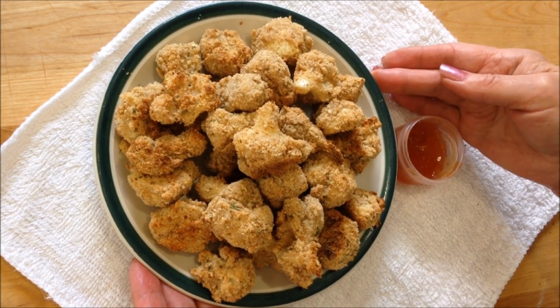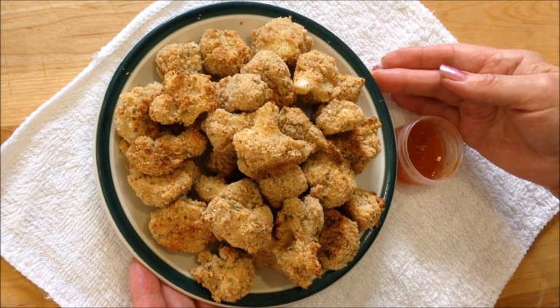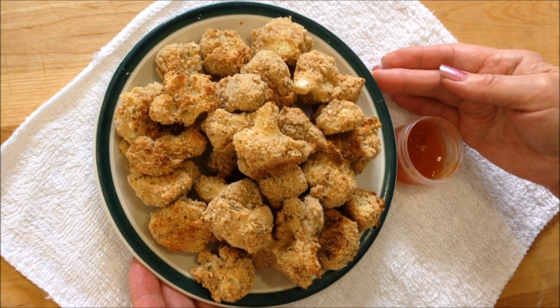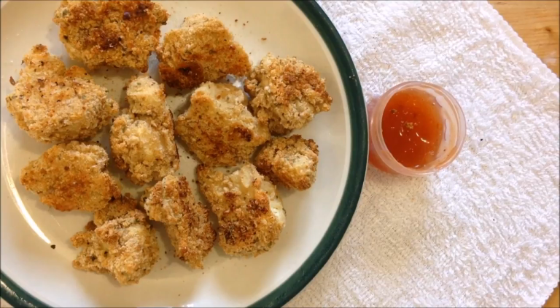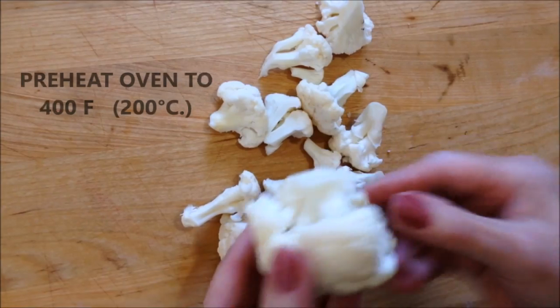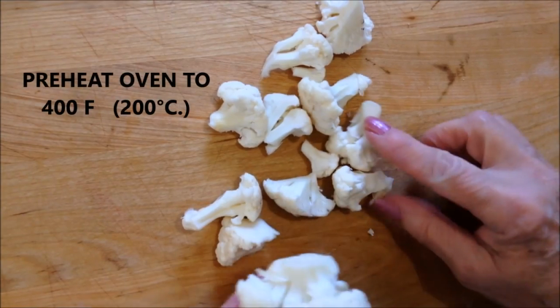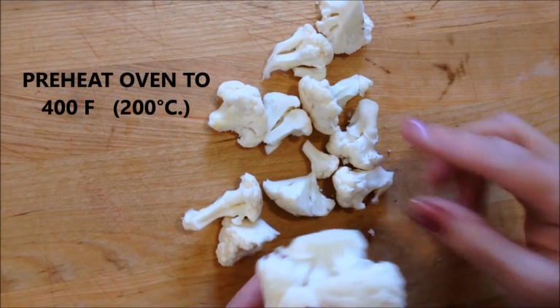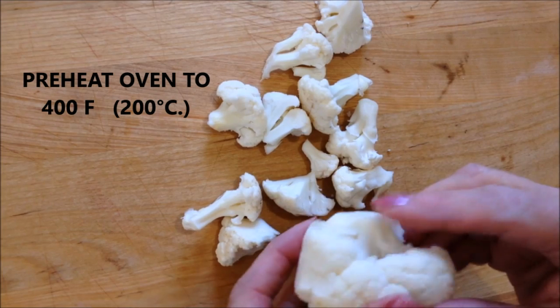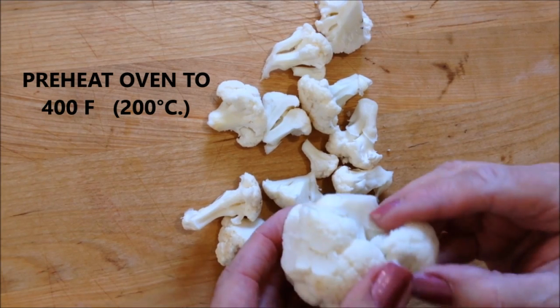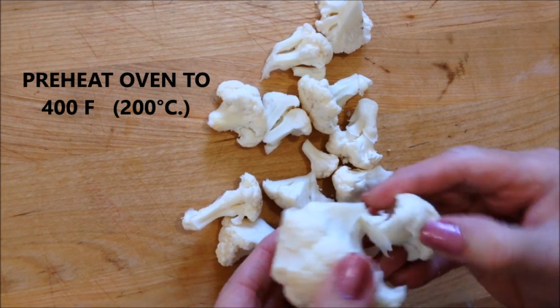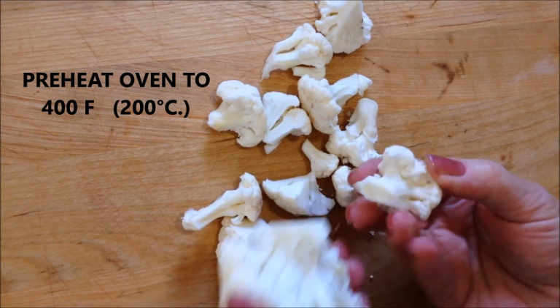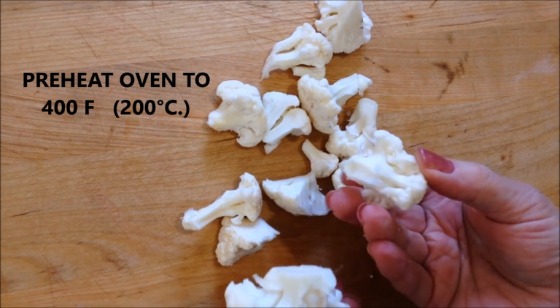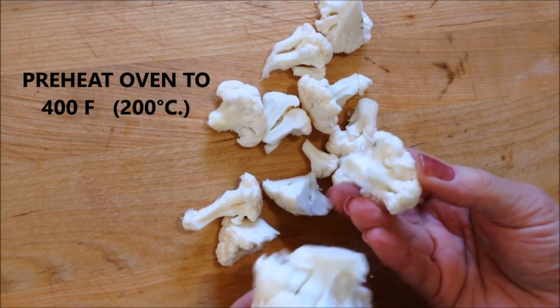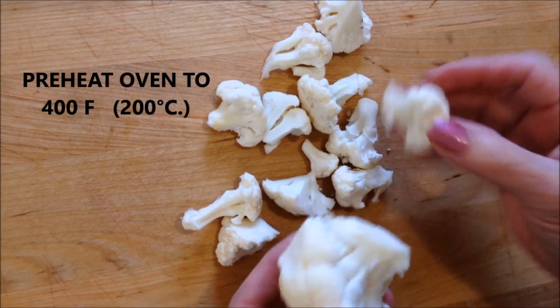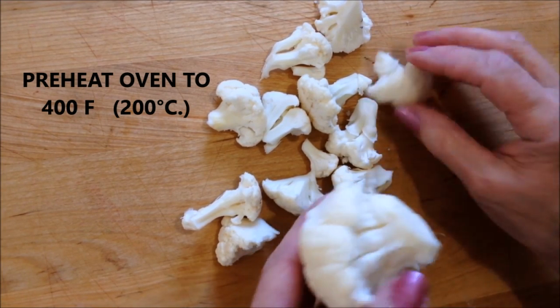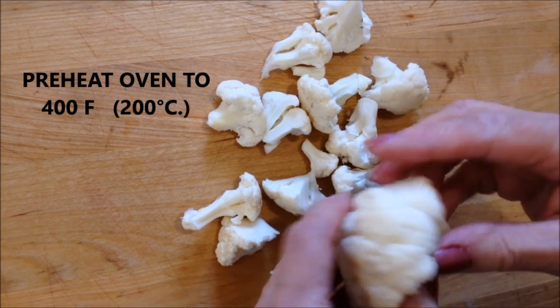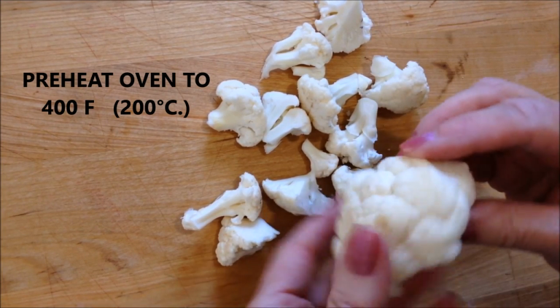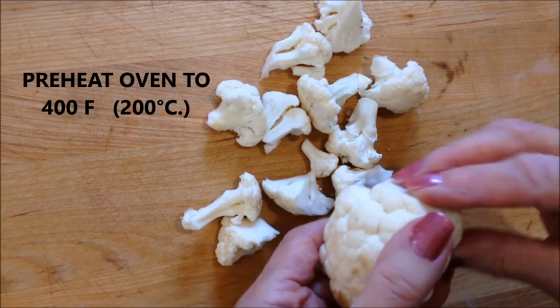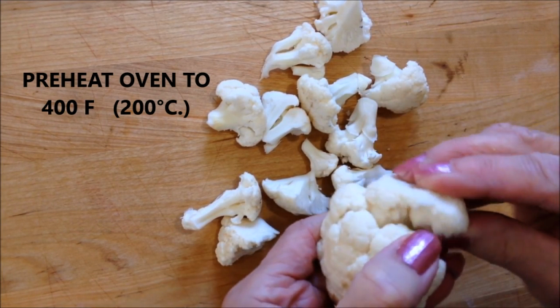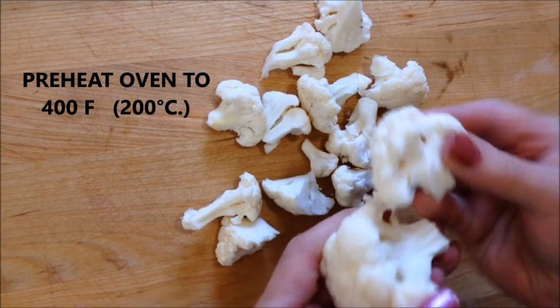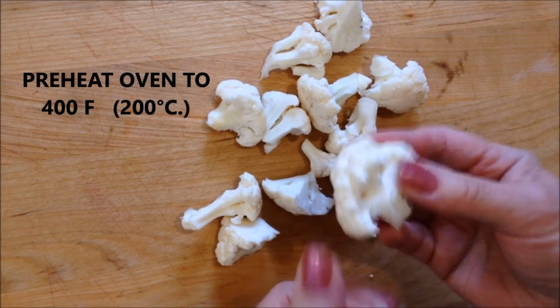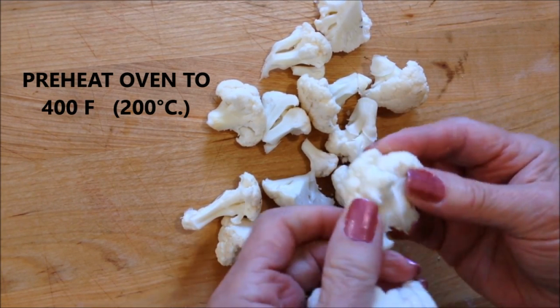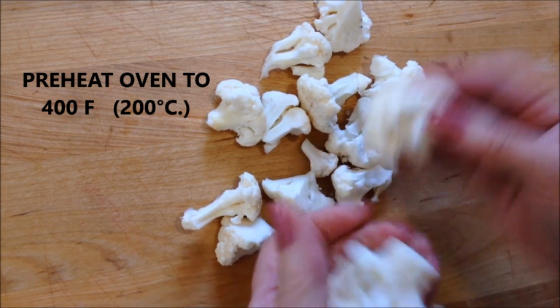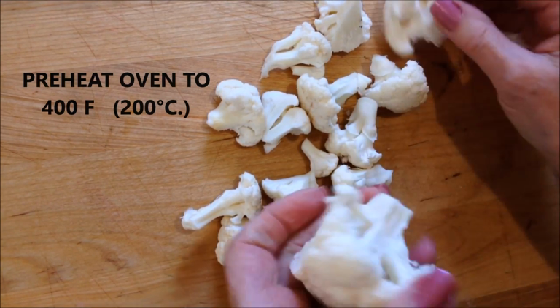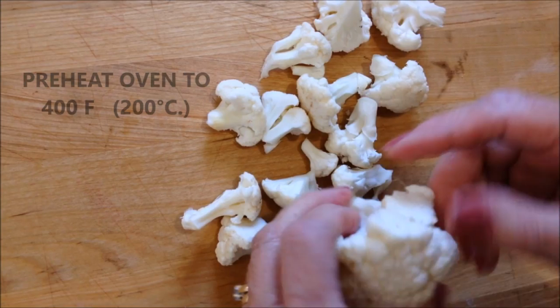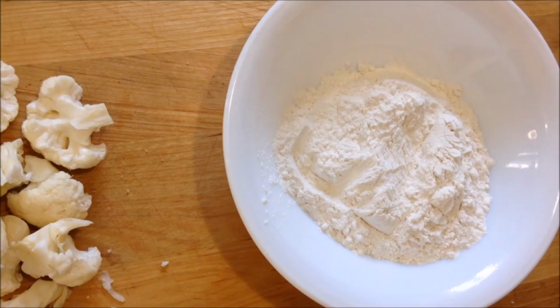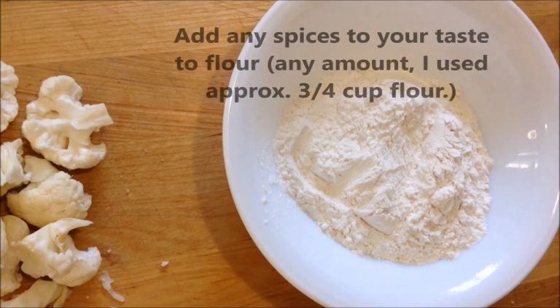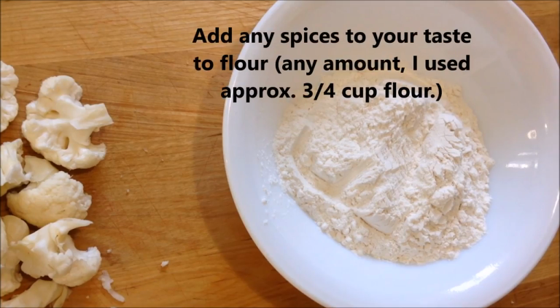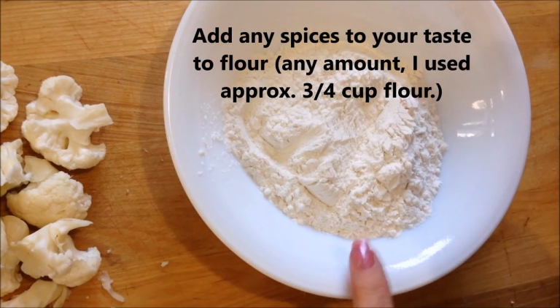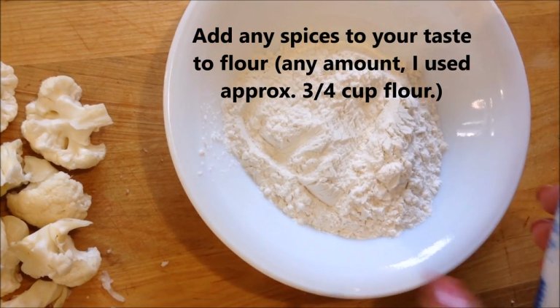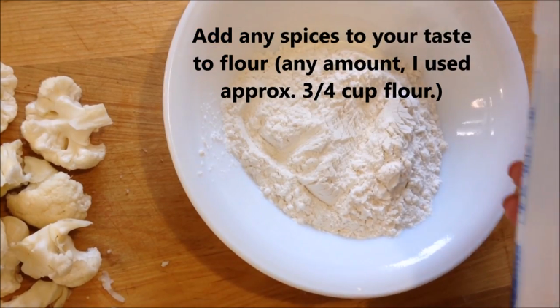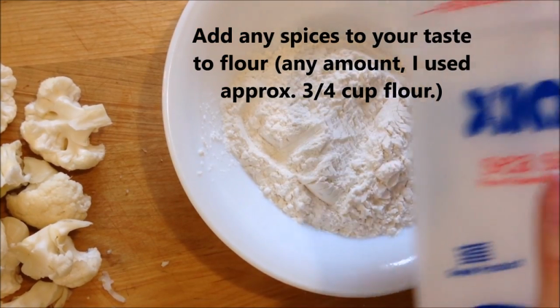So let's get started. Break your cauliflower into individual pieces like that — just bite-sized pieces. Season to your taste.